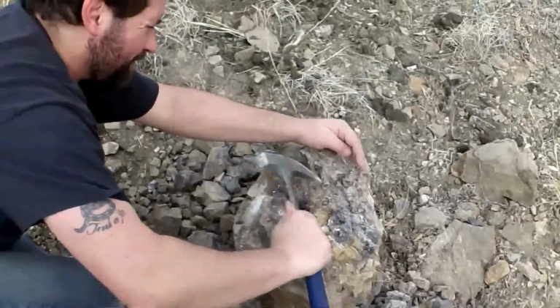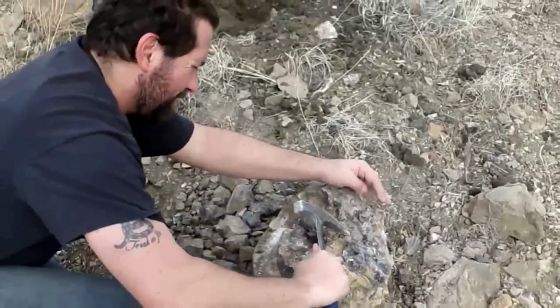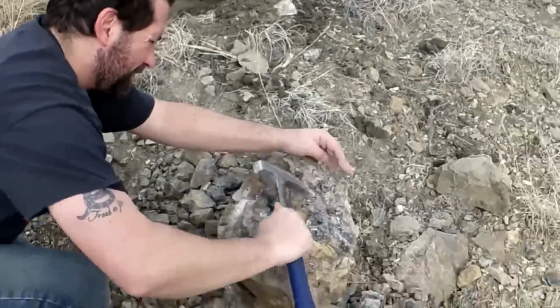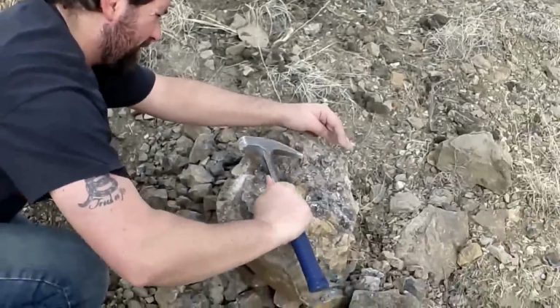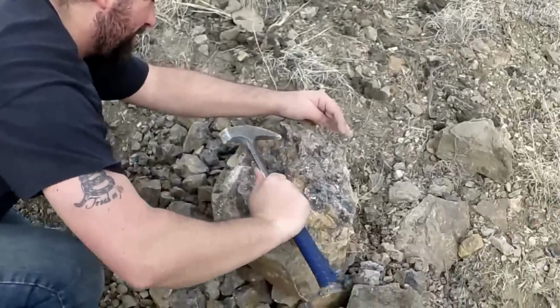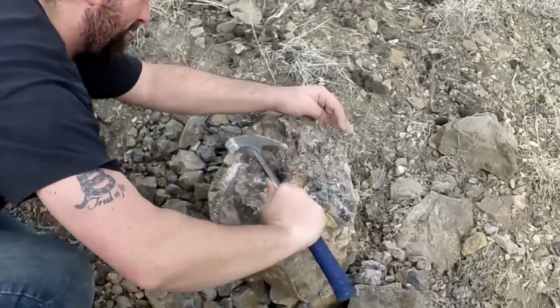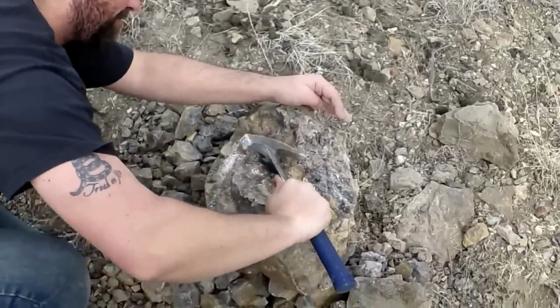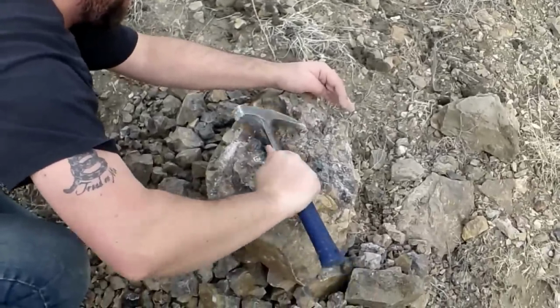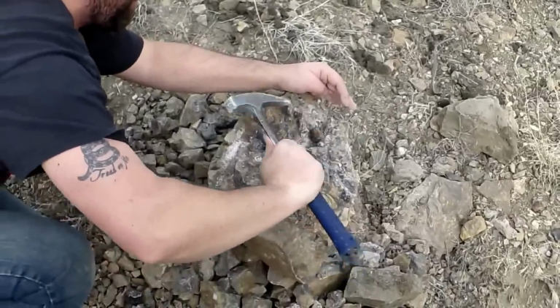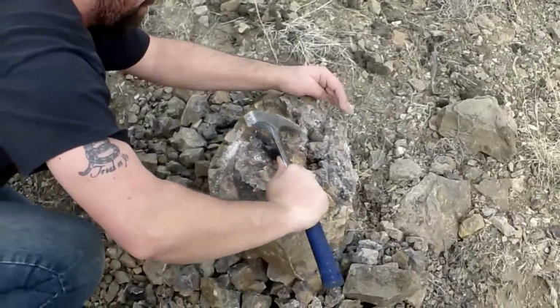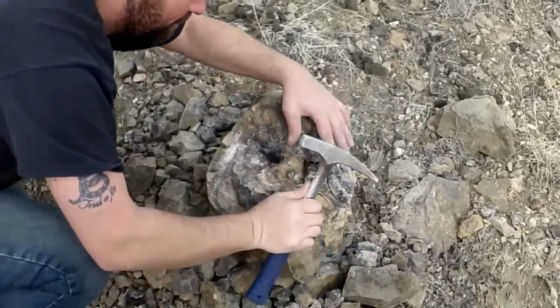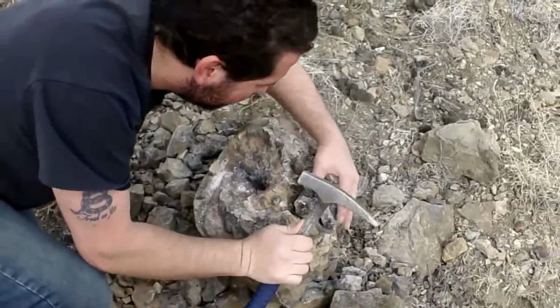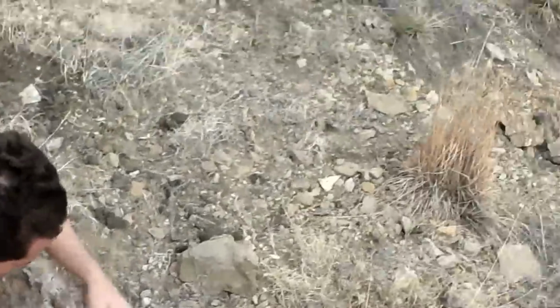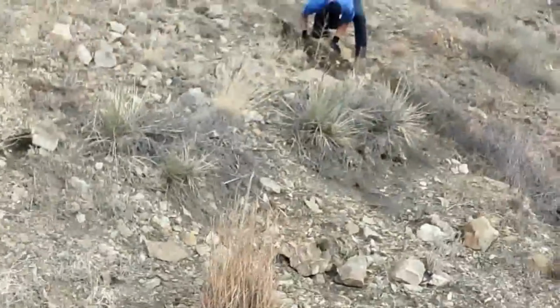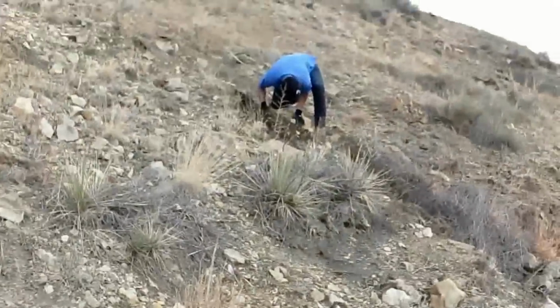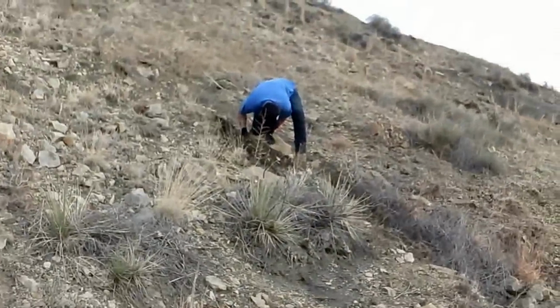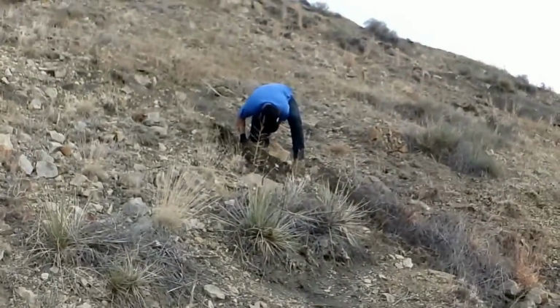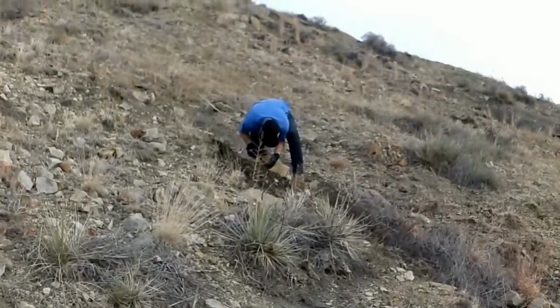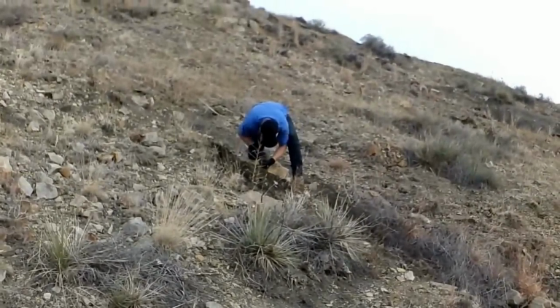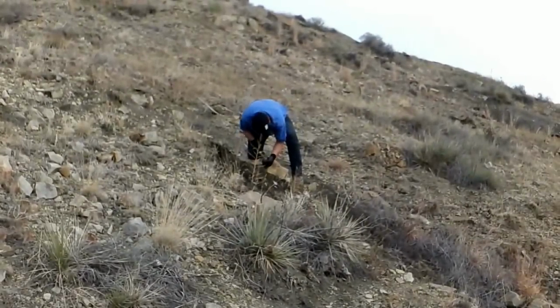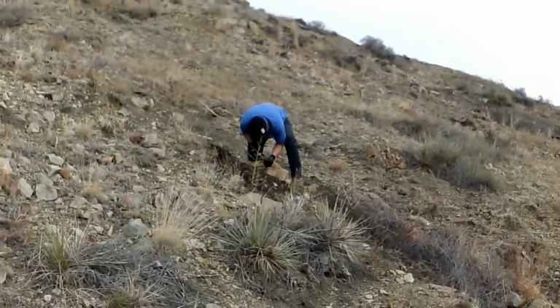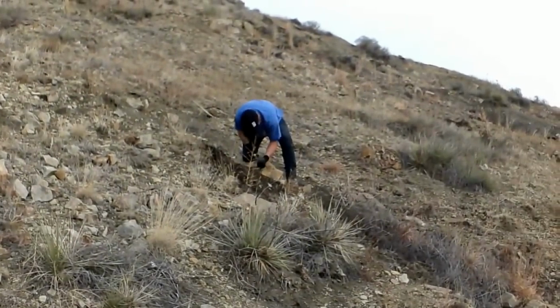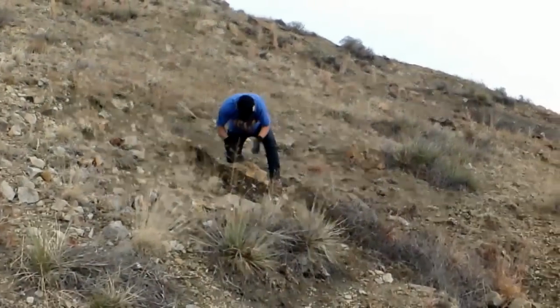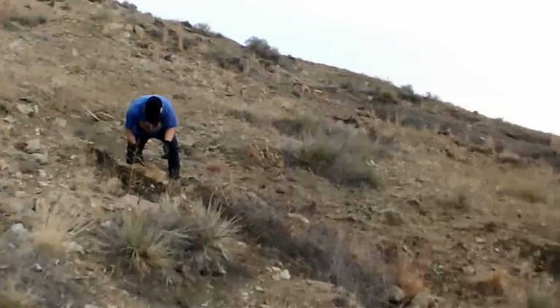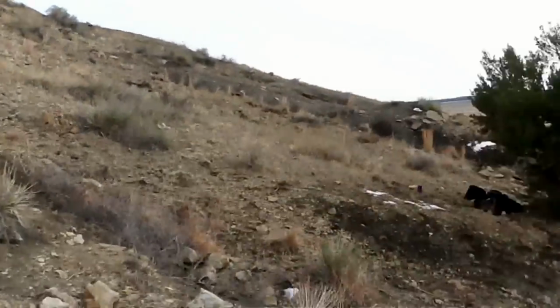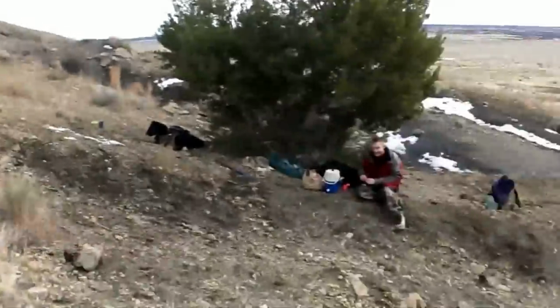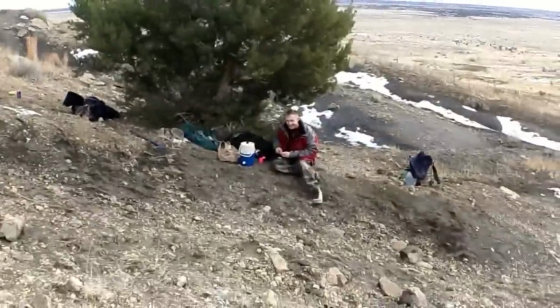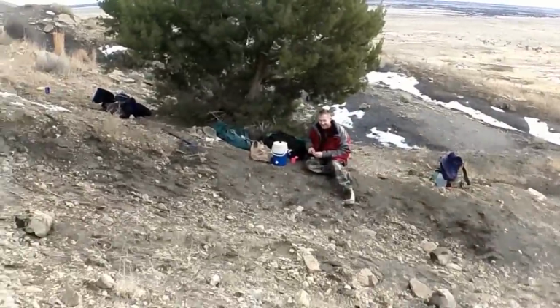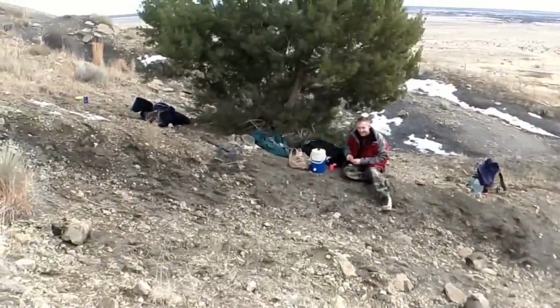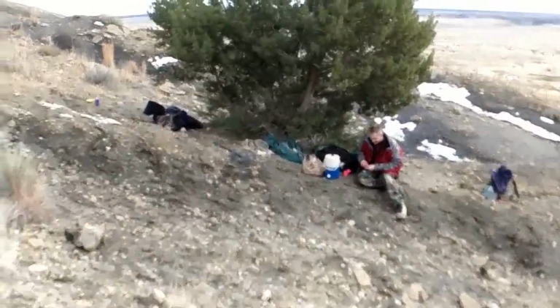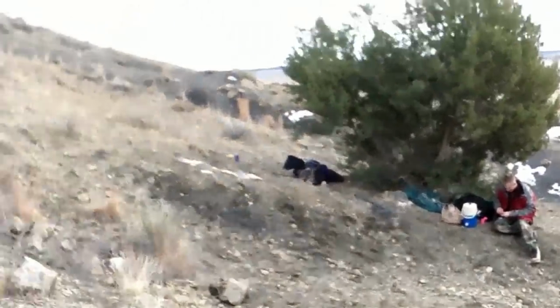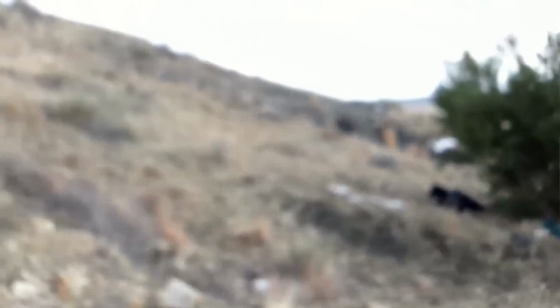Very cool. Dave is trying to get some nicer crystals out of the center of a nodule. Jason's working on his nodule. Ian taking a break from his nodule.